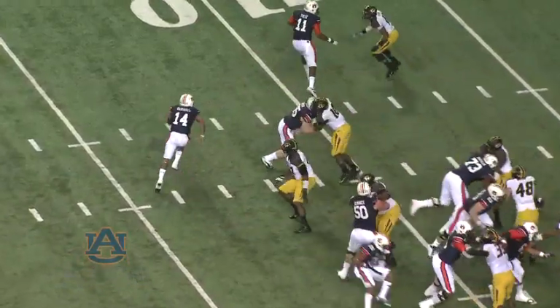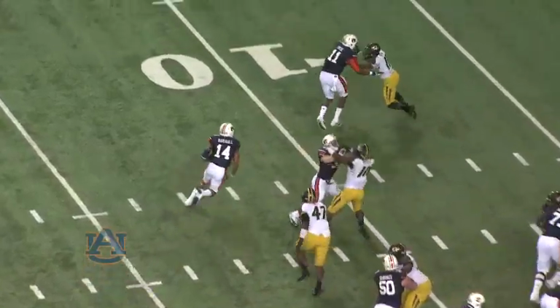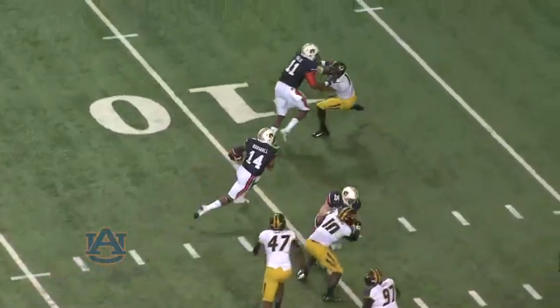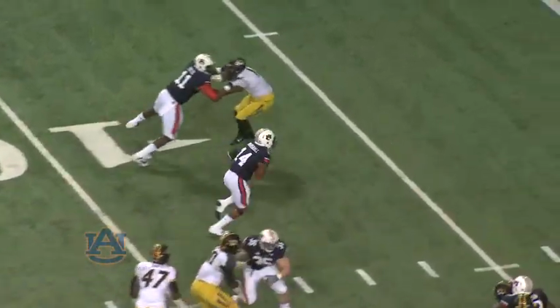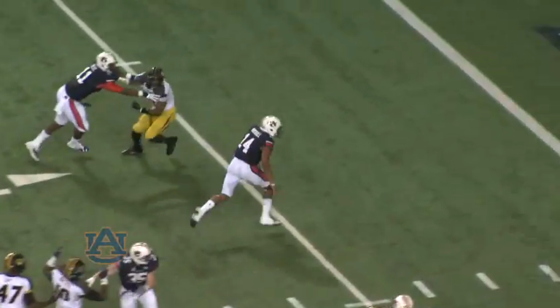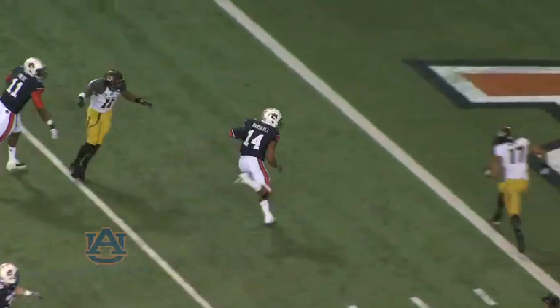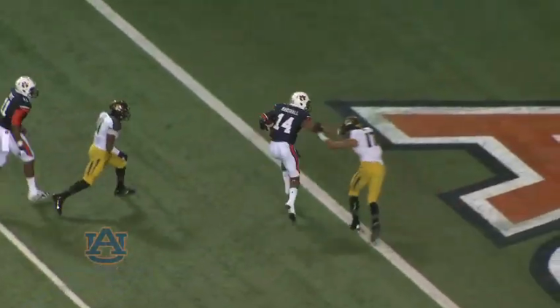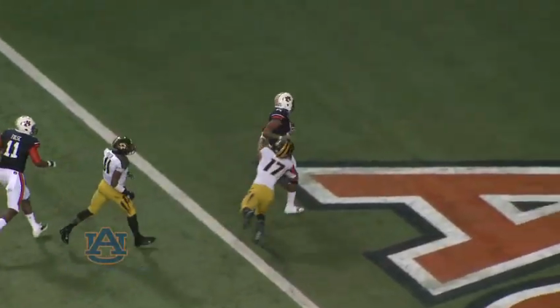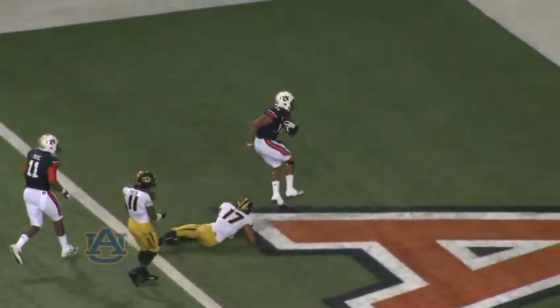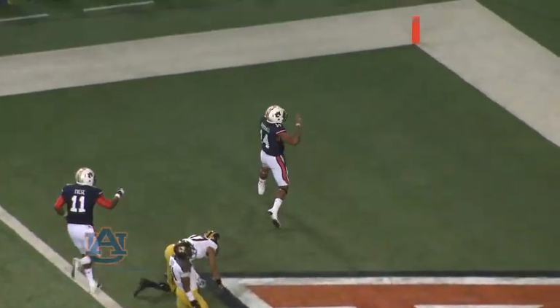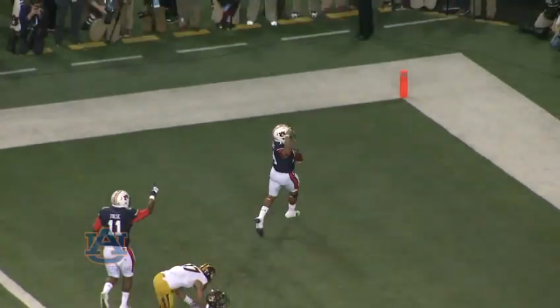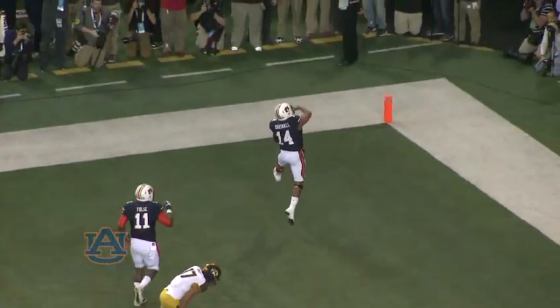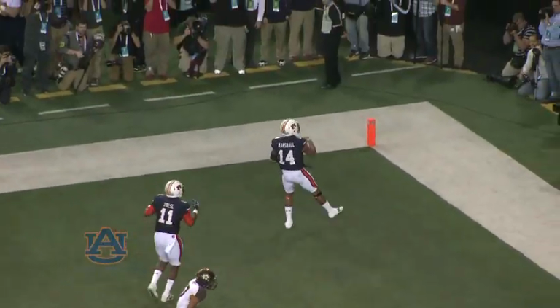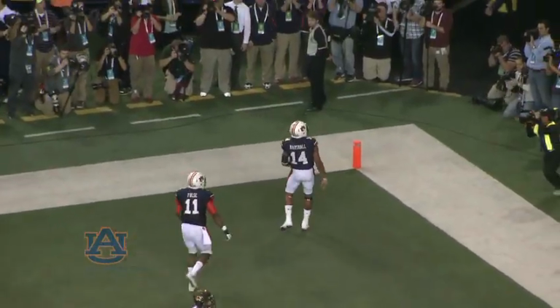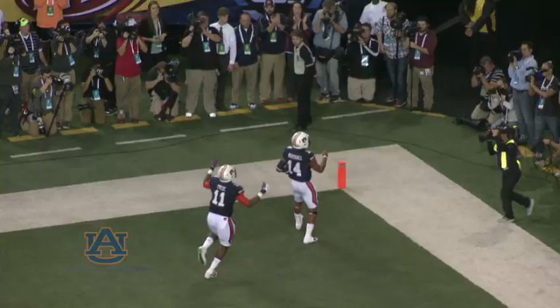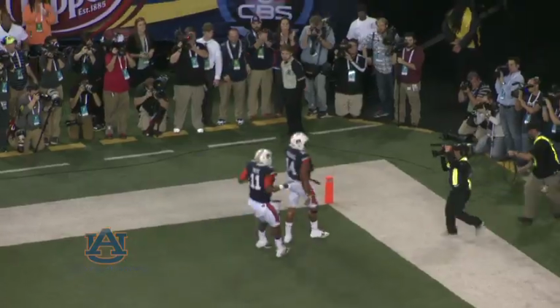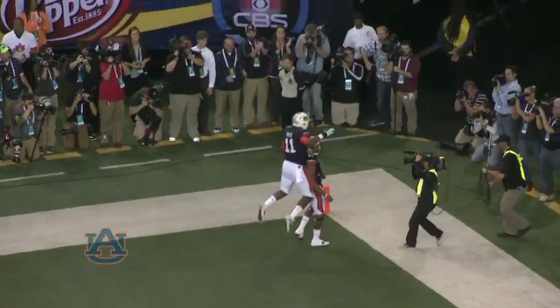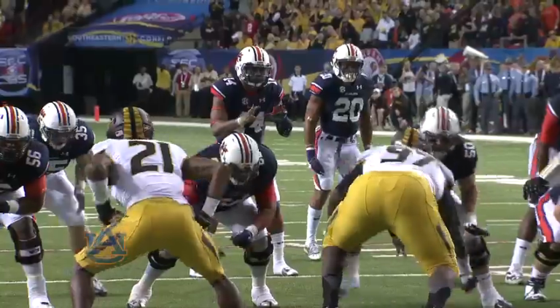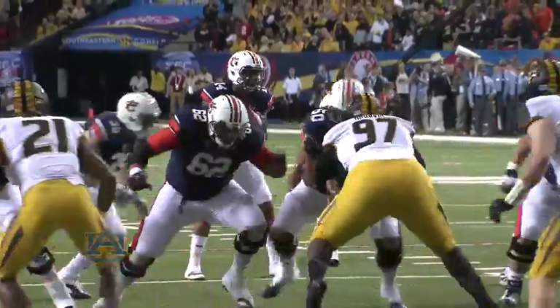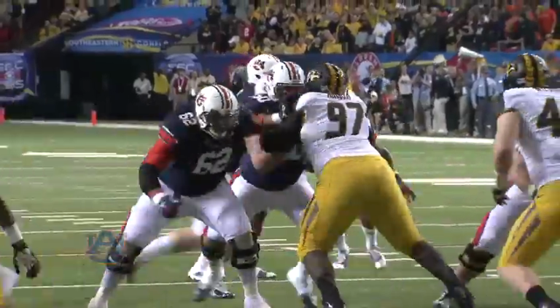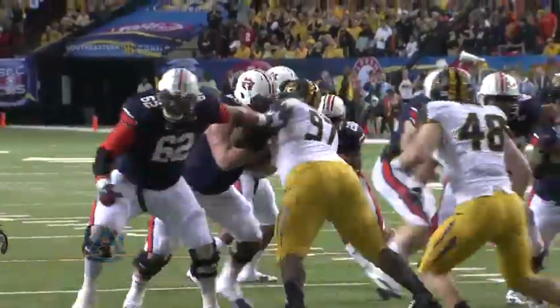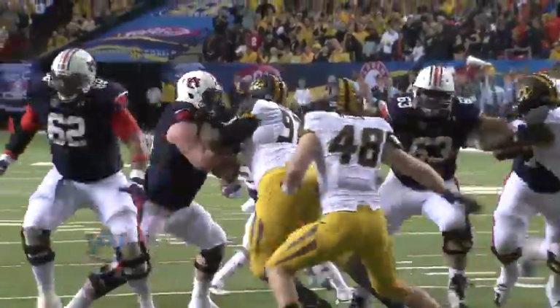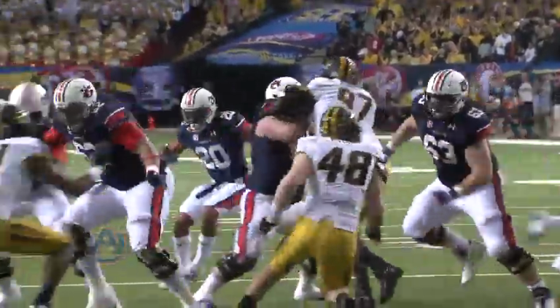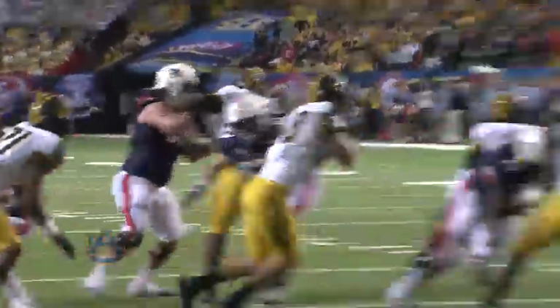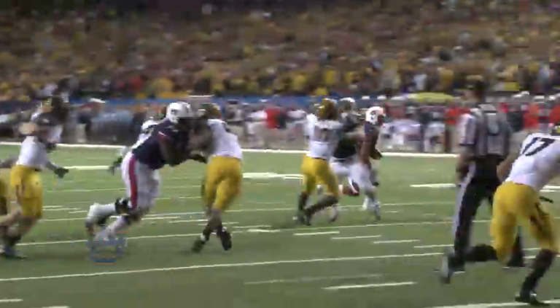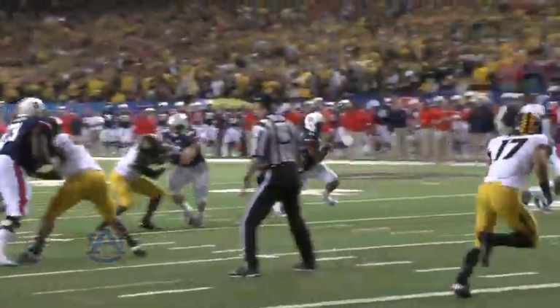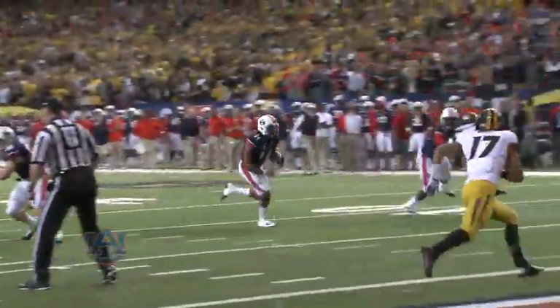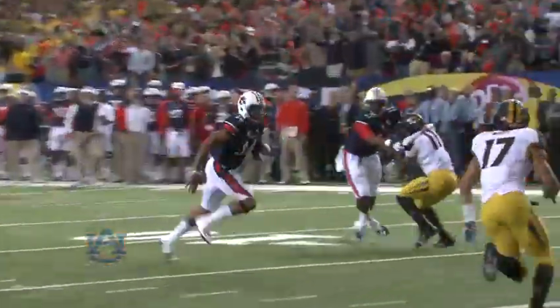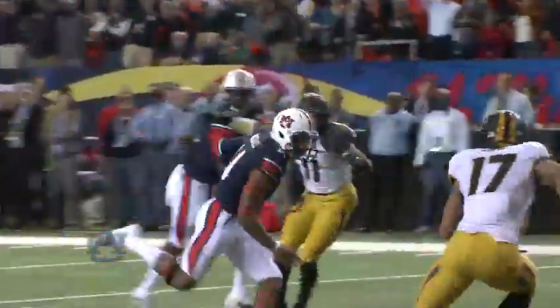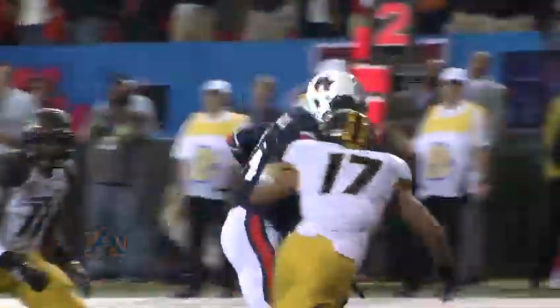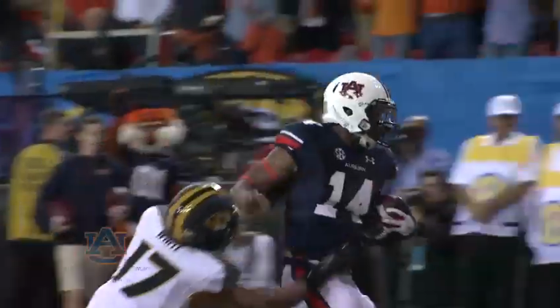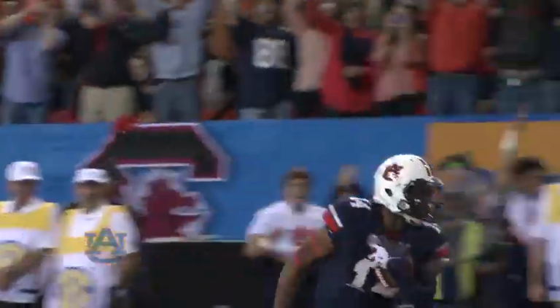Marshall will keep it and he will score. He isn't touched until he's standing on the A of the end zone. 10 yards on the play.